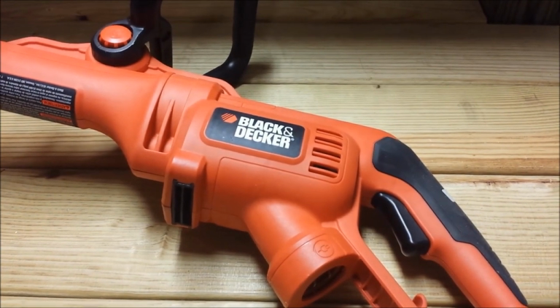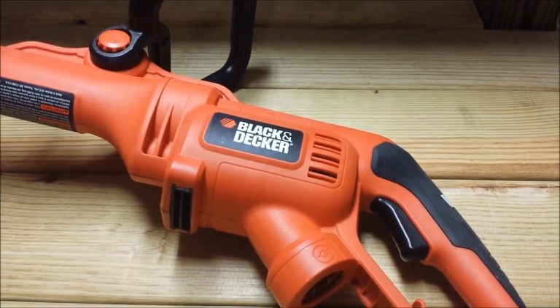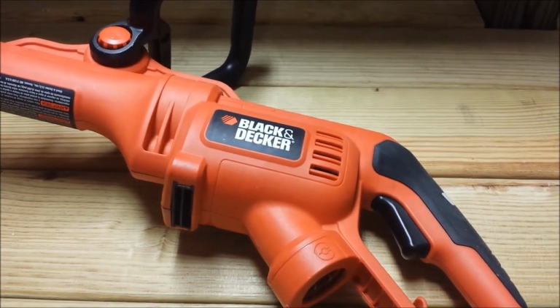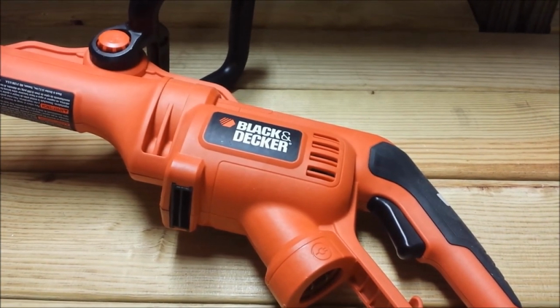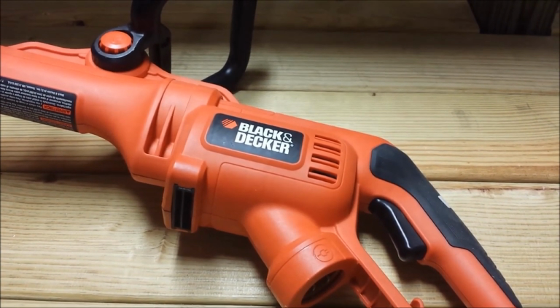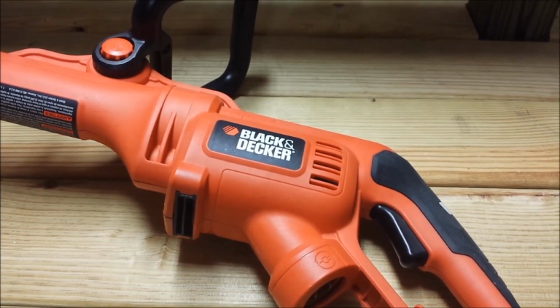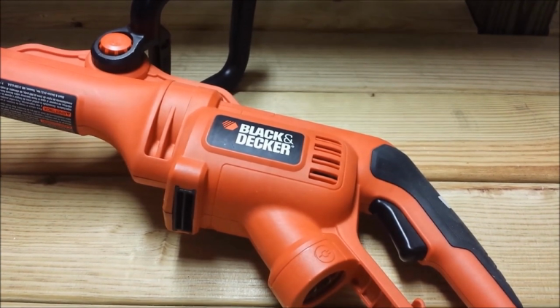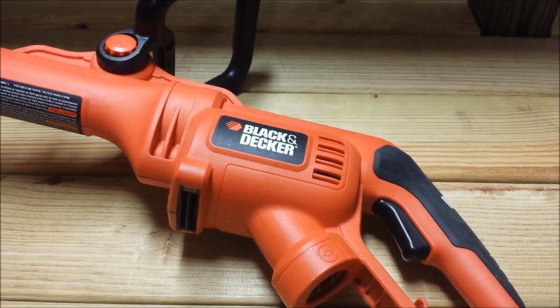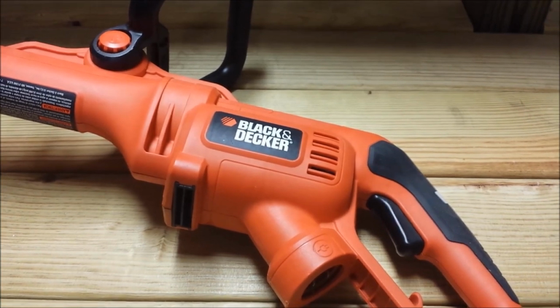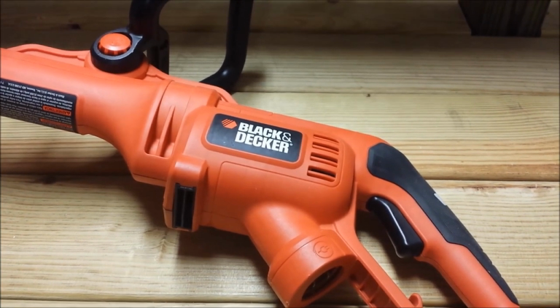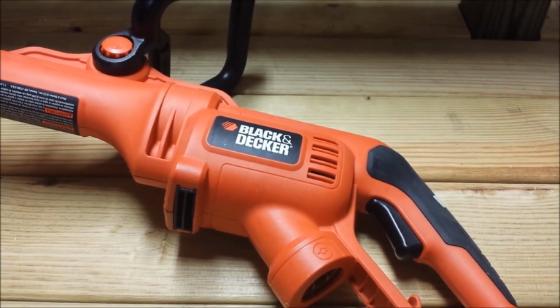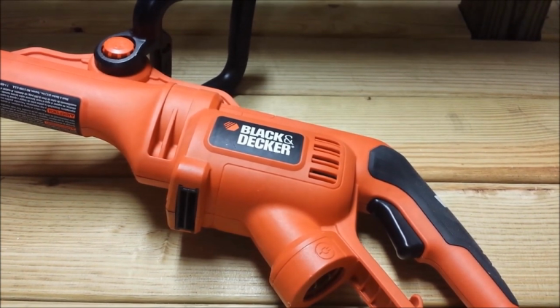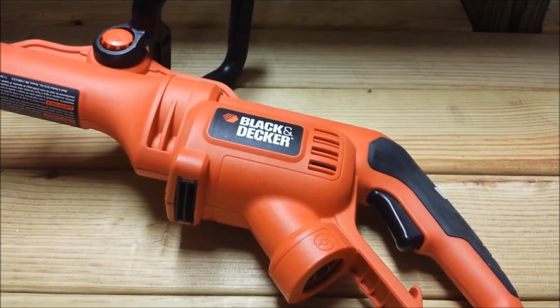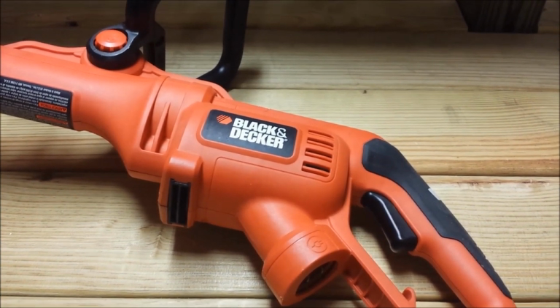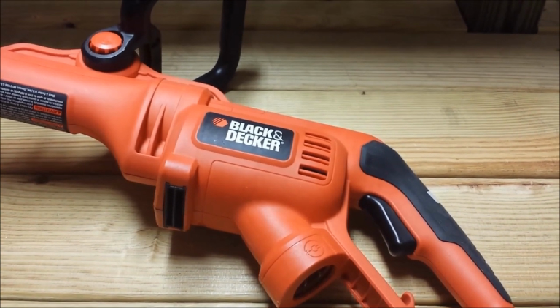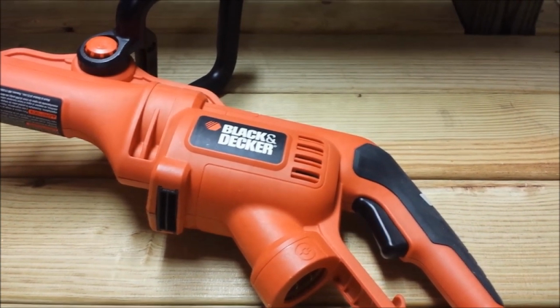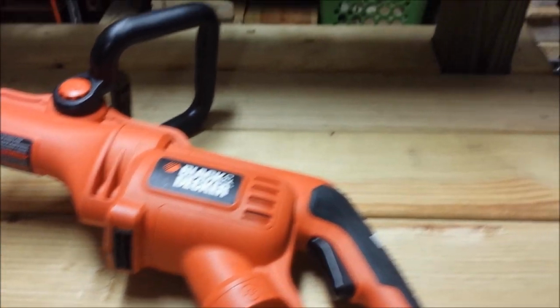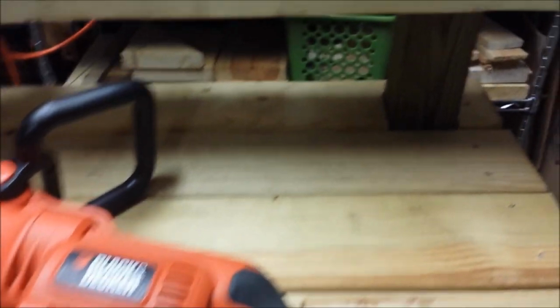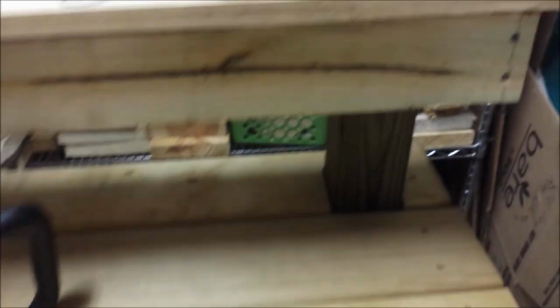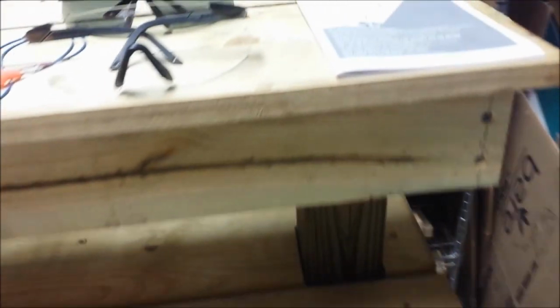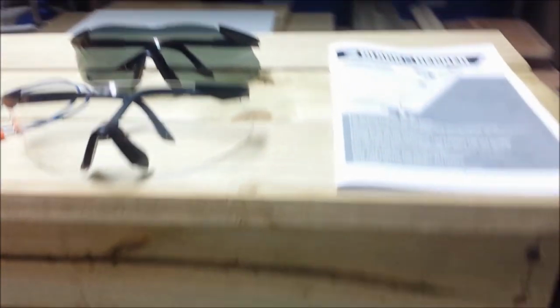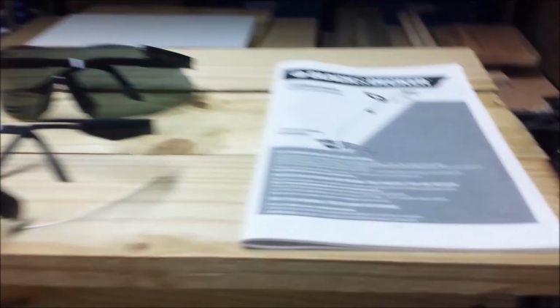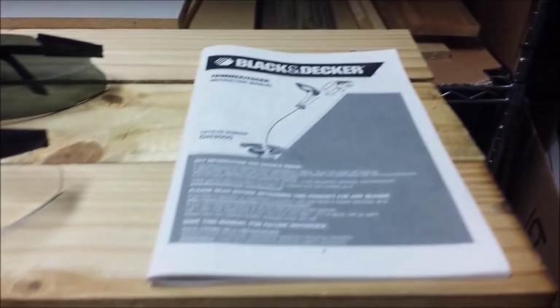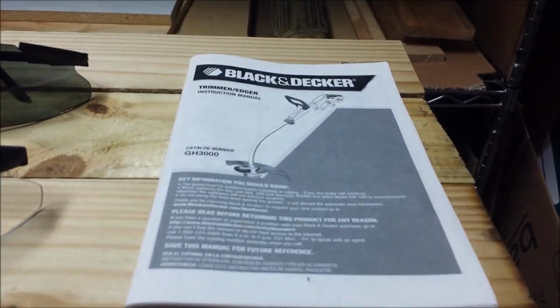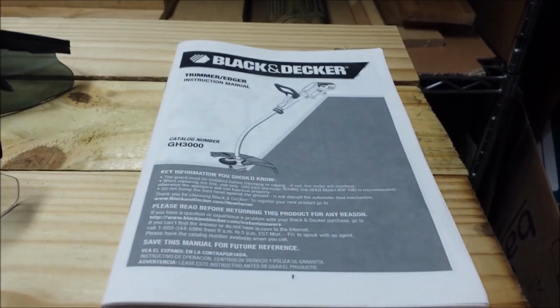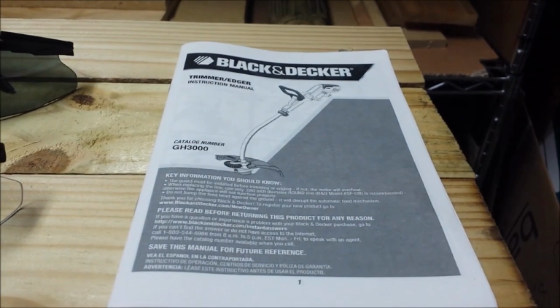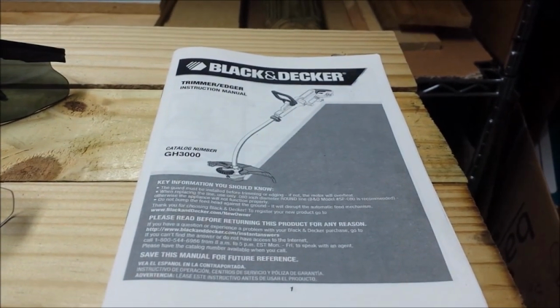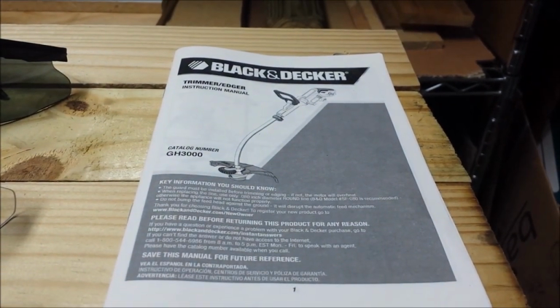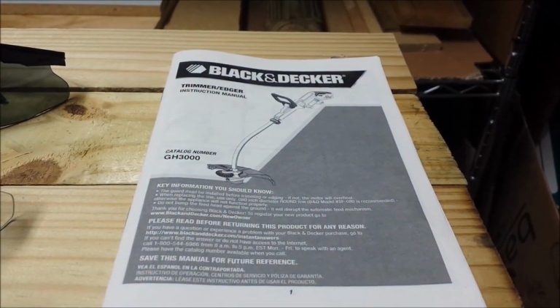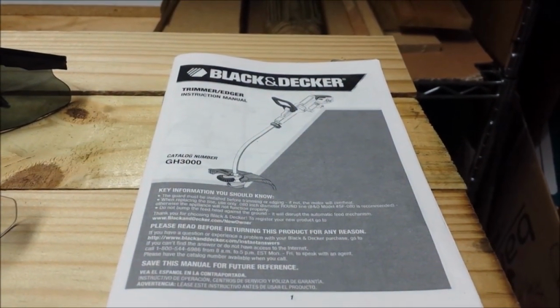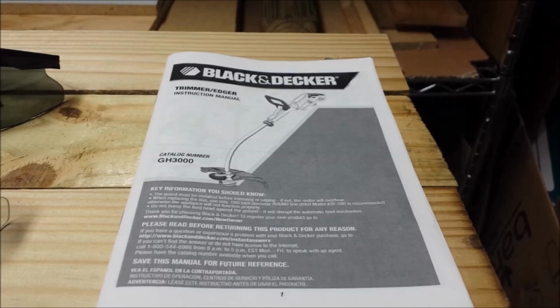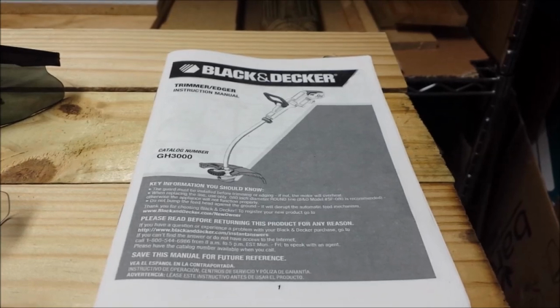Let's talk about how we can get more out of our Black & Decker Grasshog GH3000. The first thing I'd like to point out is always read, understand, and apply all the operational and safety instructions in your manual.